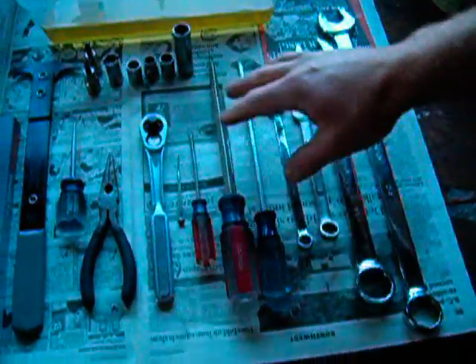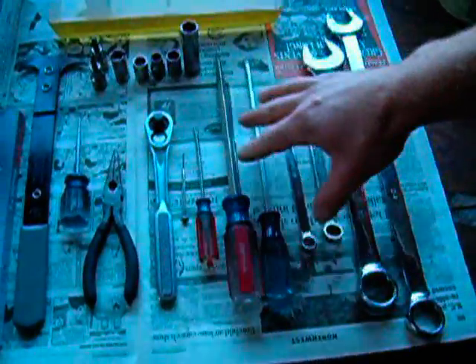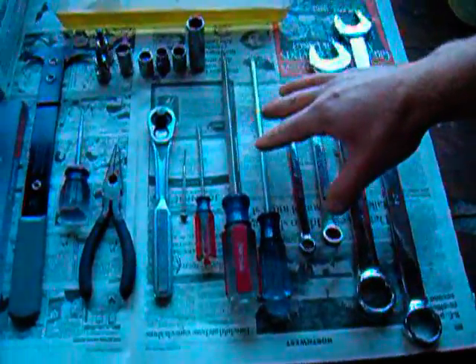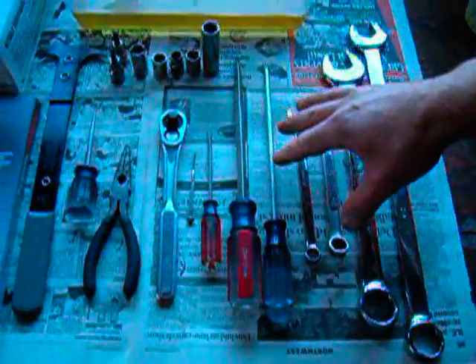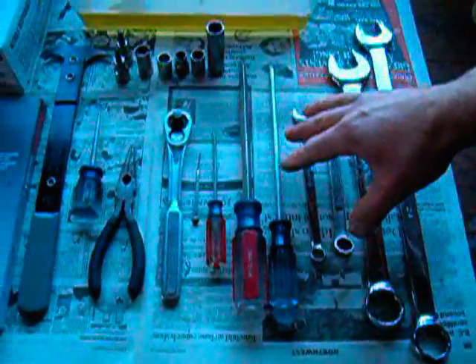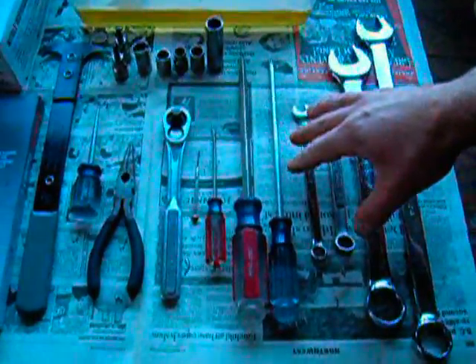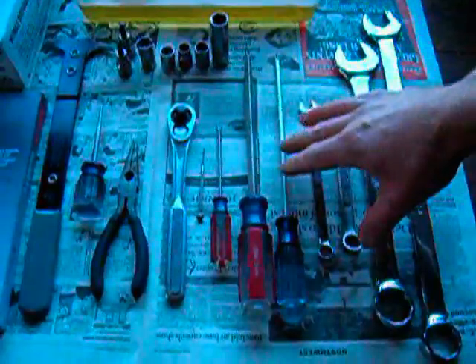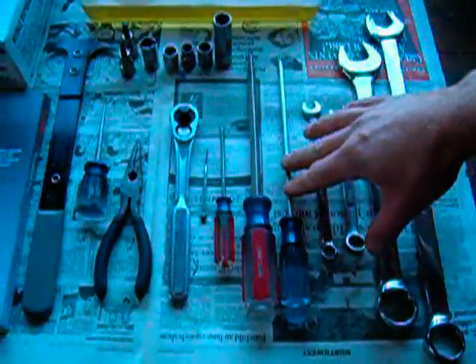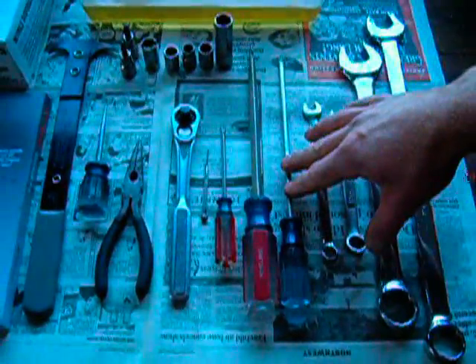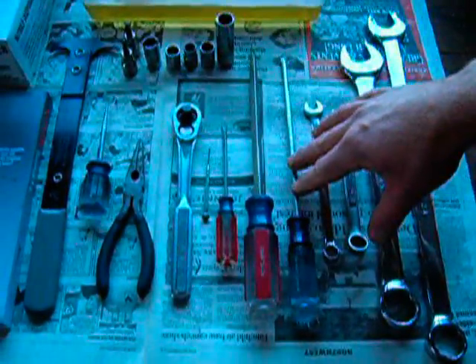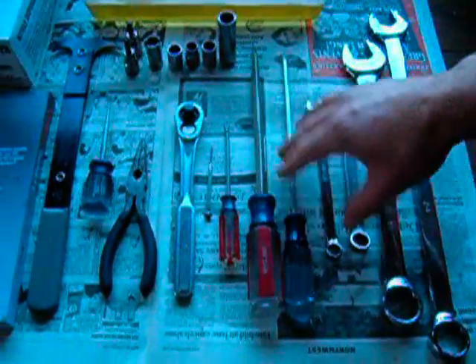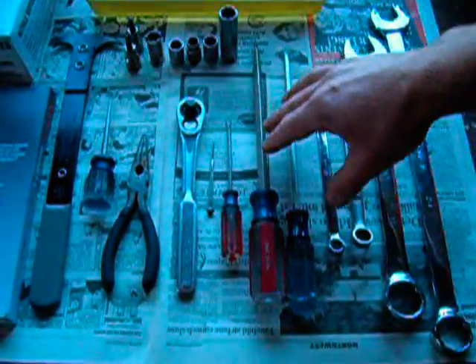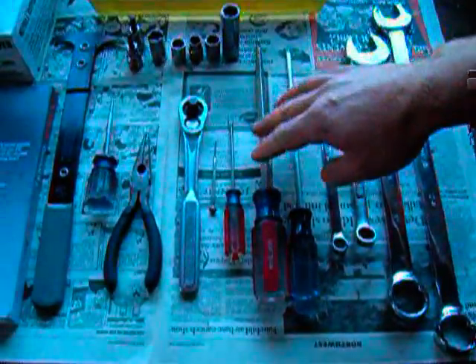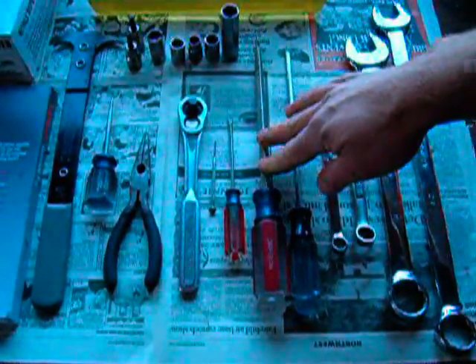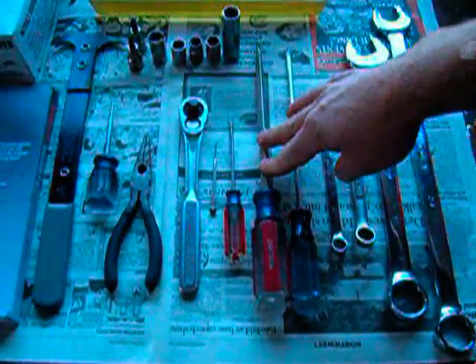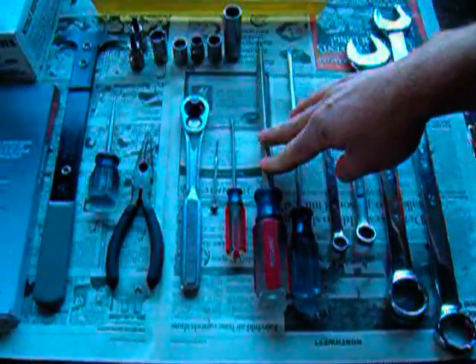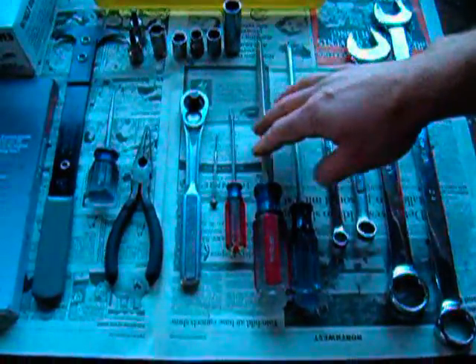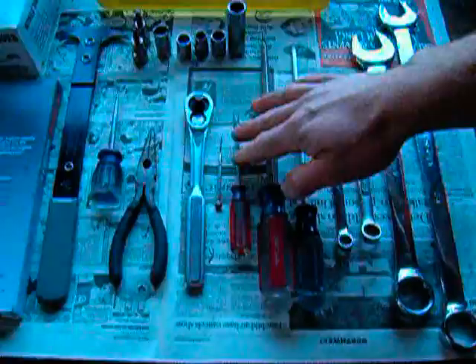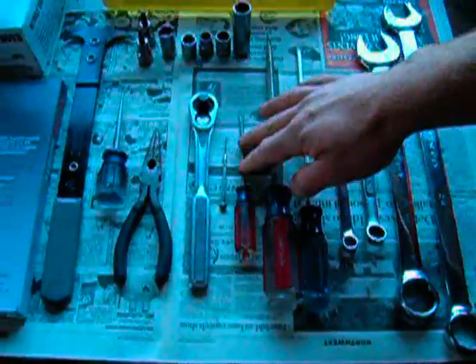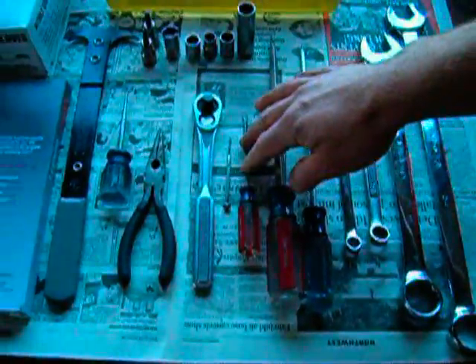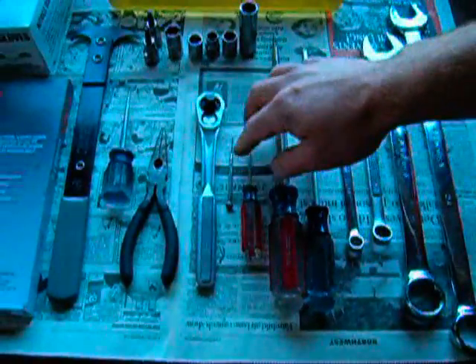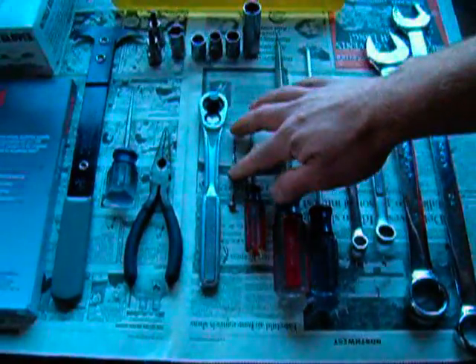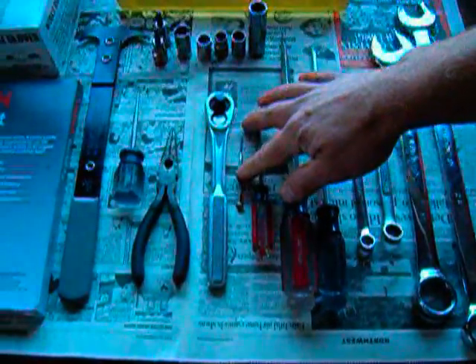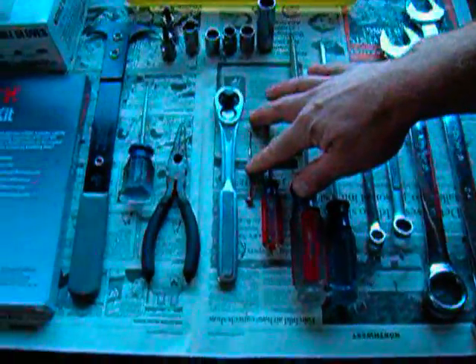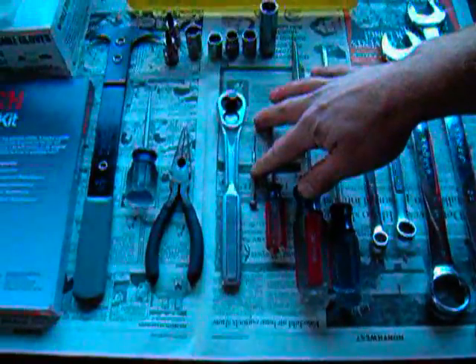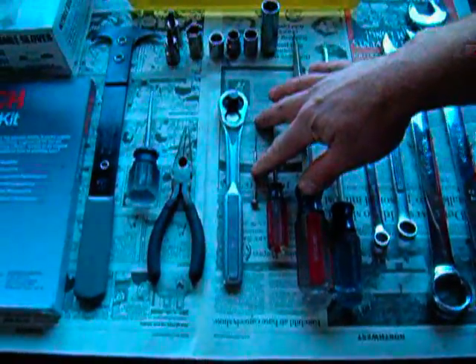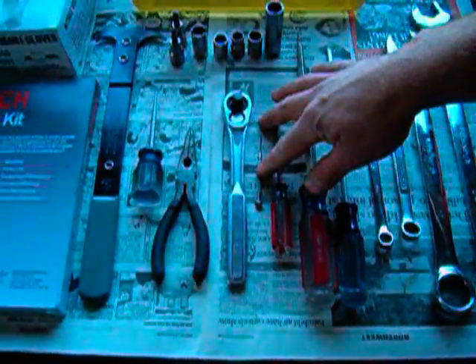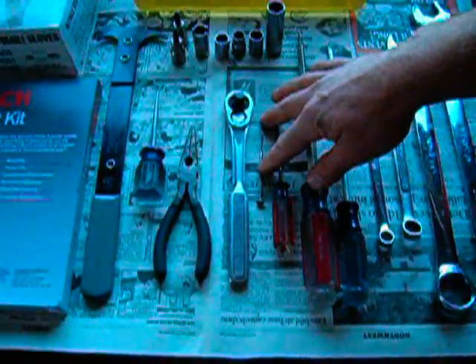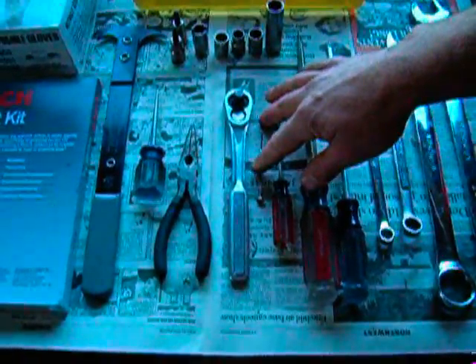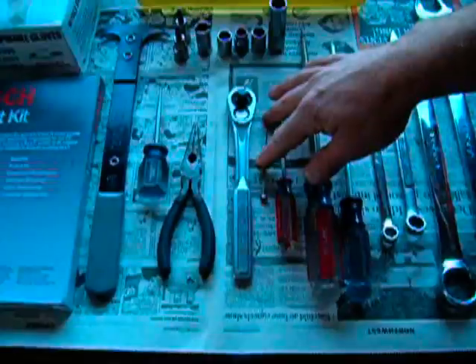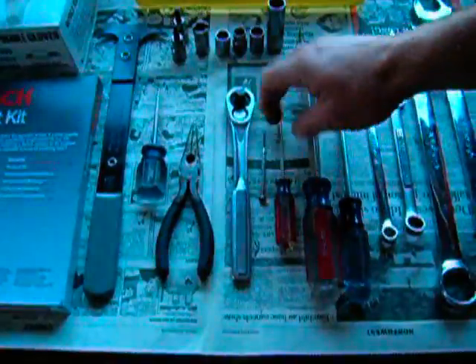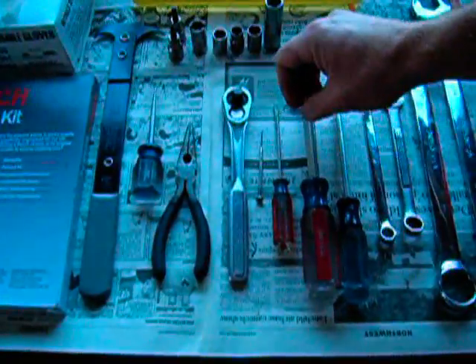We're also going to need a few different sizes of screwdrivers. We have a long shafted number 2 Phillips, a 5/16 inch flat, a 1-1/8 inch flat, and a tiny jeweler screwdriver — also flat. It's useful for prying out O-rings and seals.